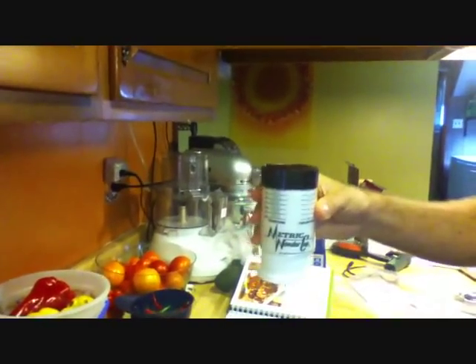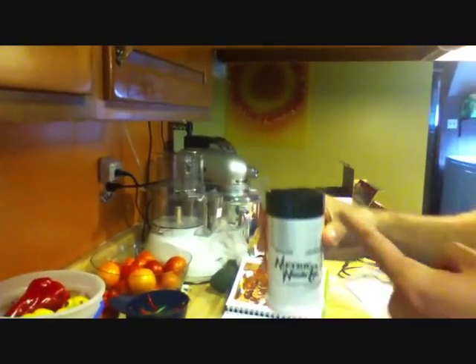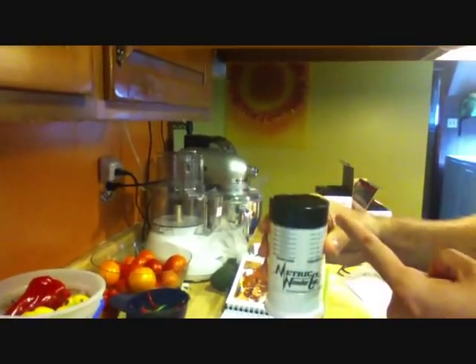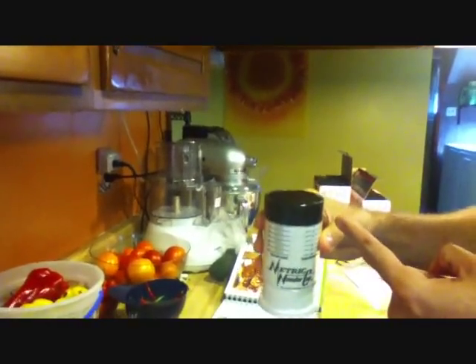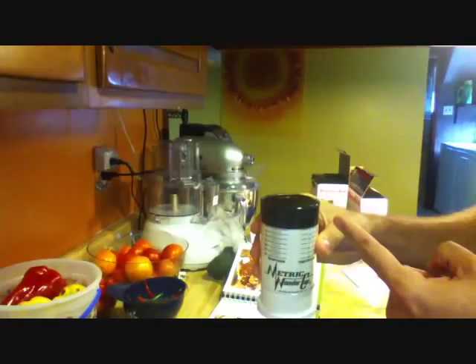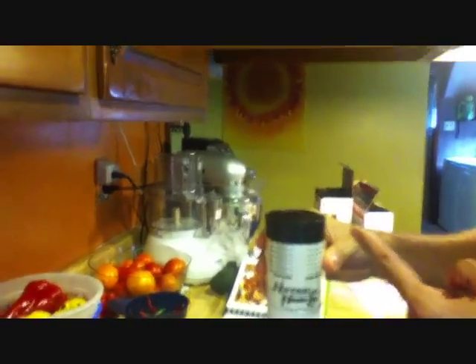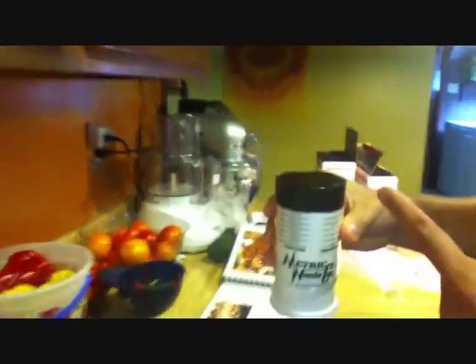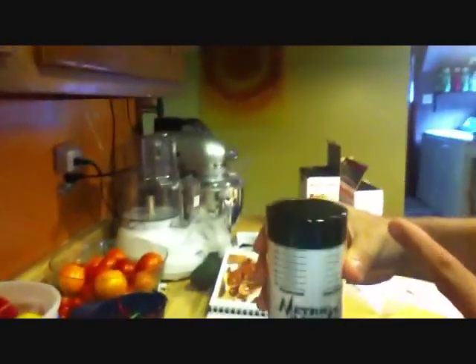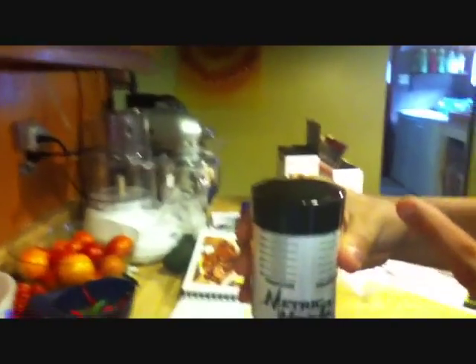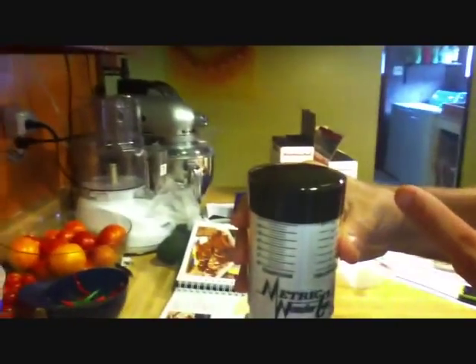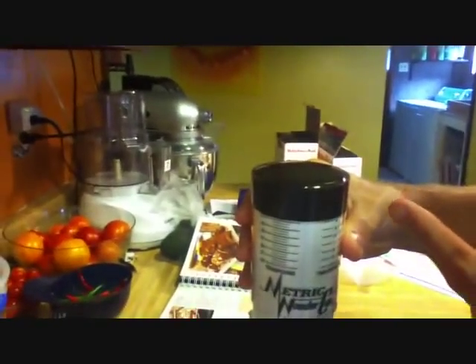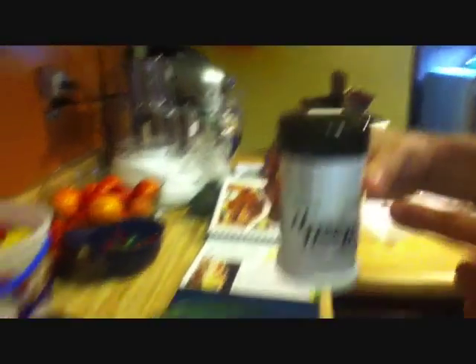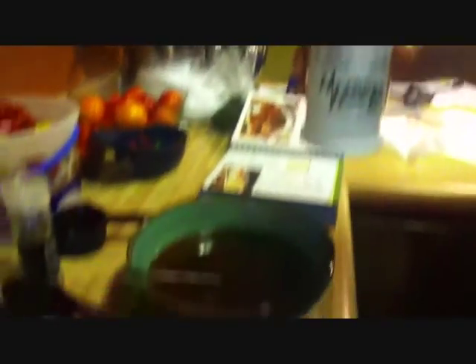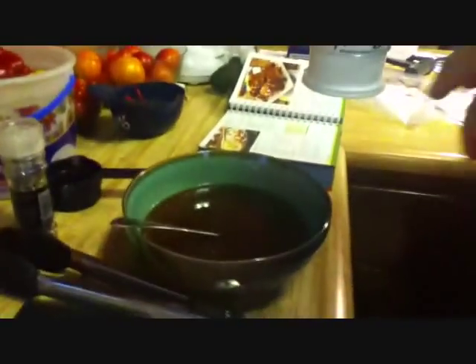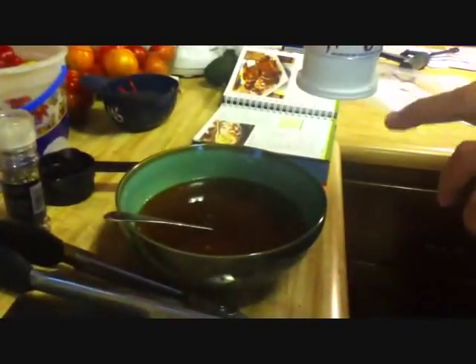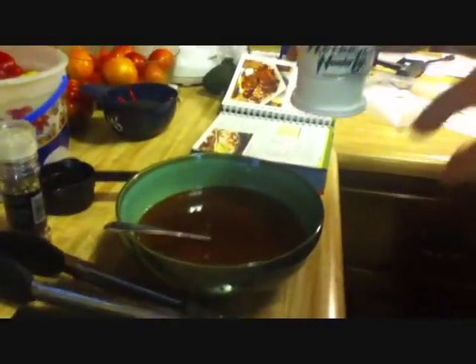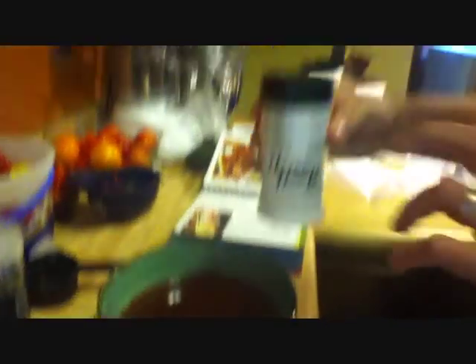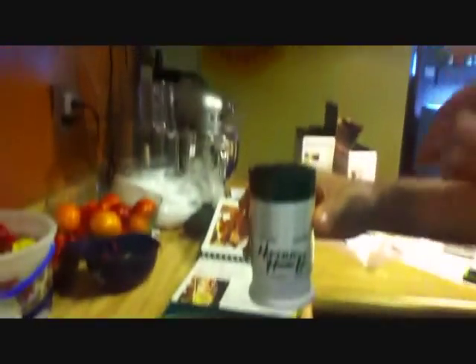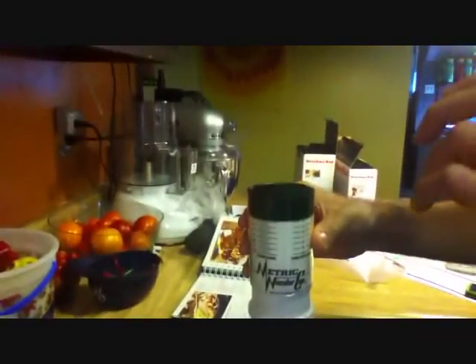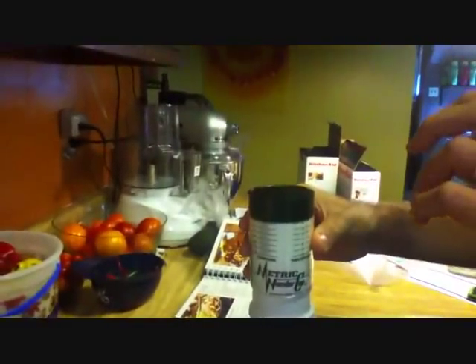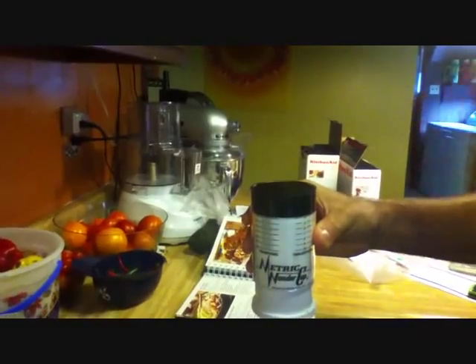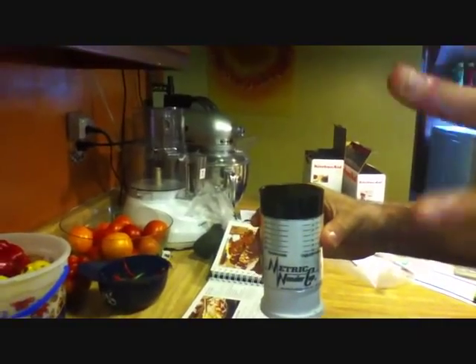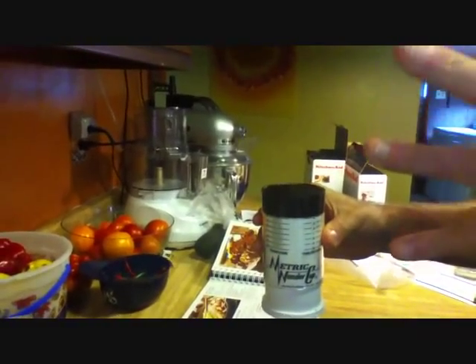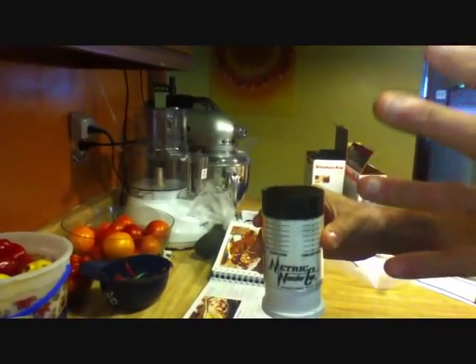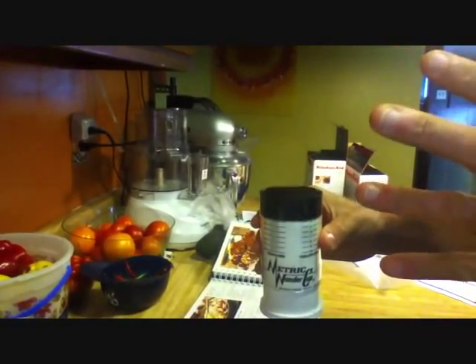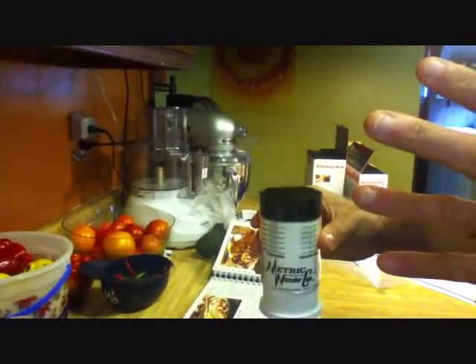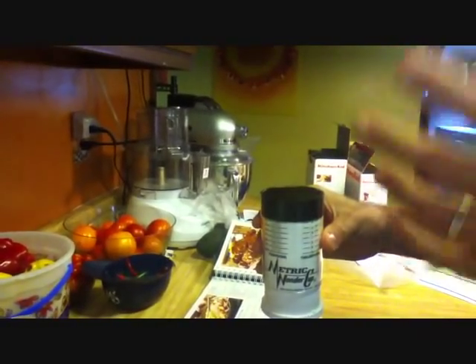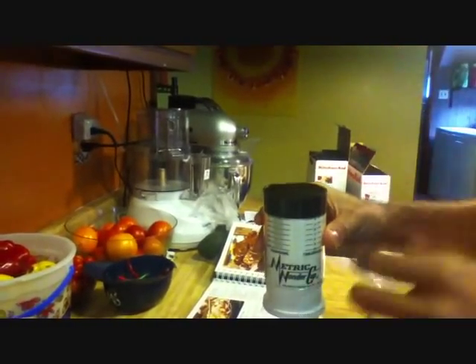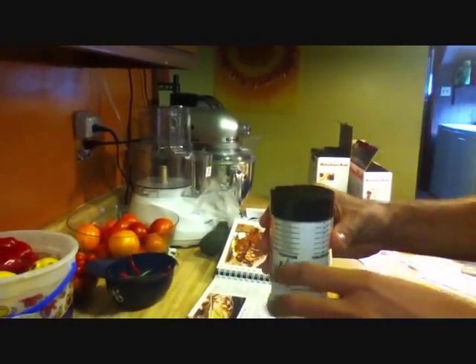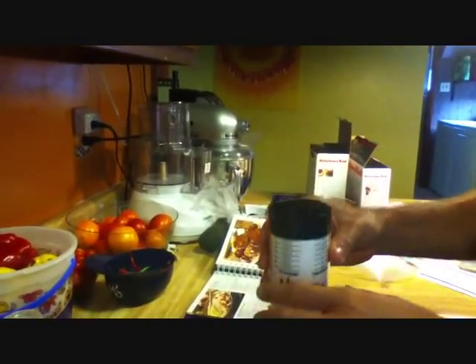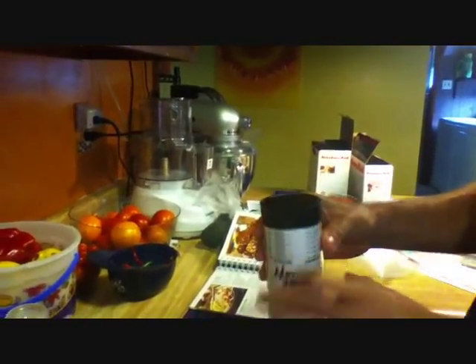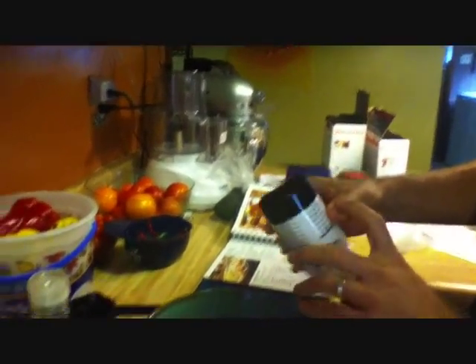So I filled it with molasses for a barbecue sauce I'm doing for today. So I should be able to turn this over, punch it out, and that's it. Because molasses usually sticks in measuring cups. So here we go.